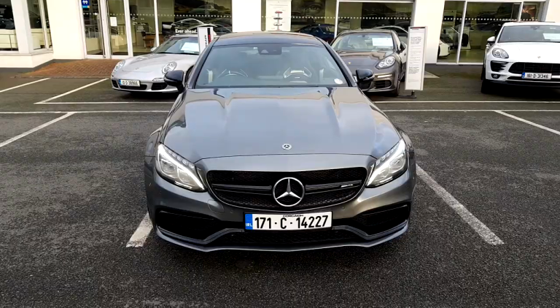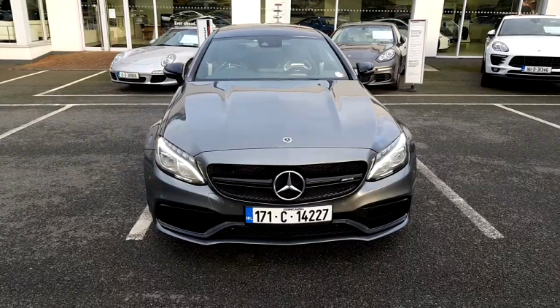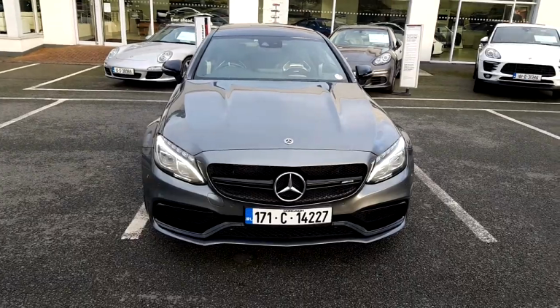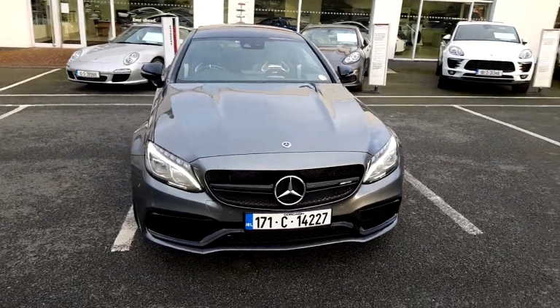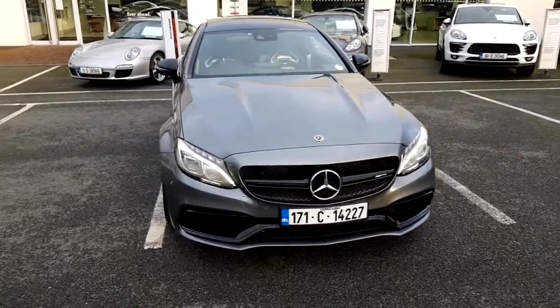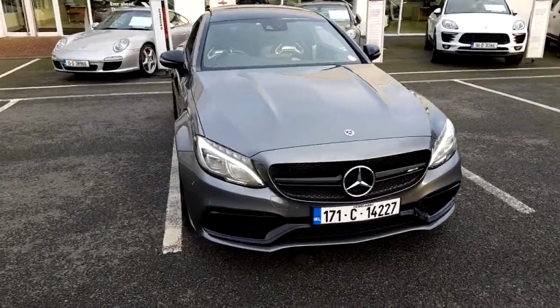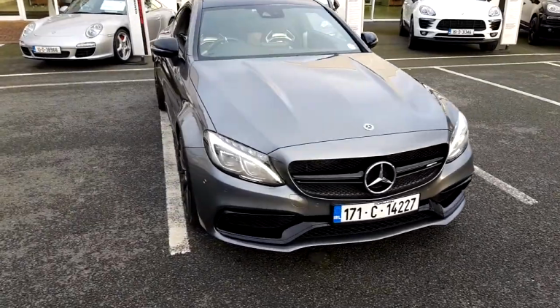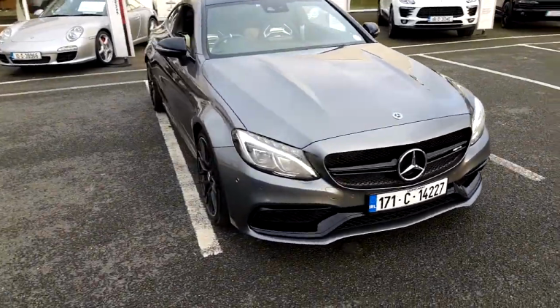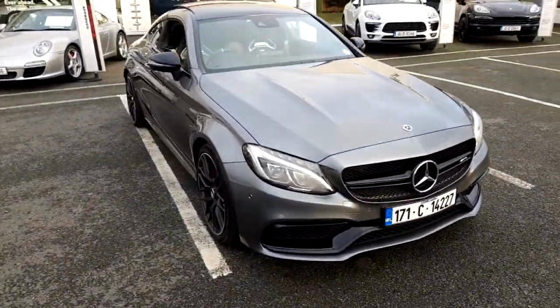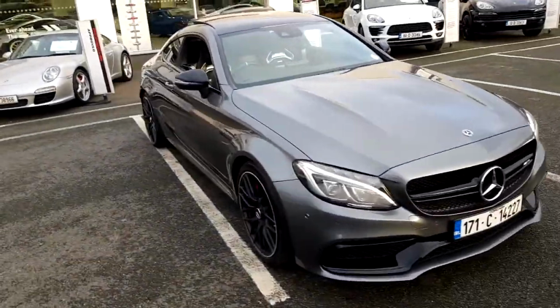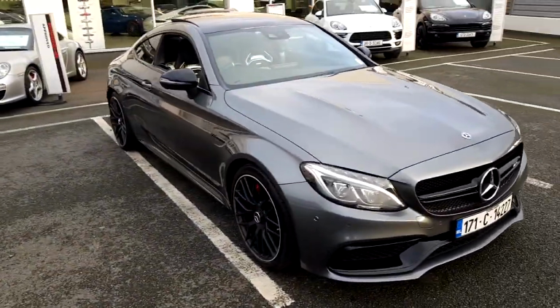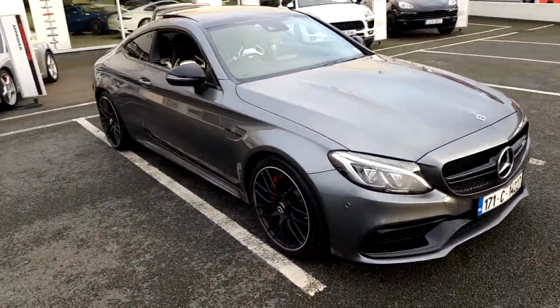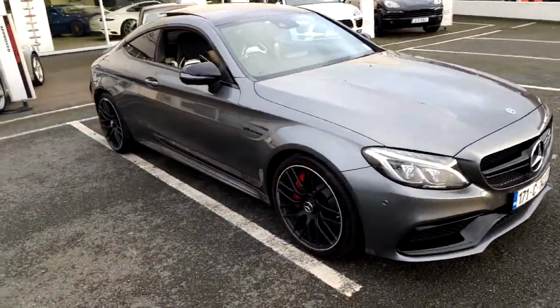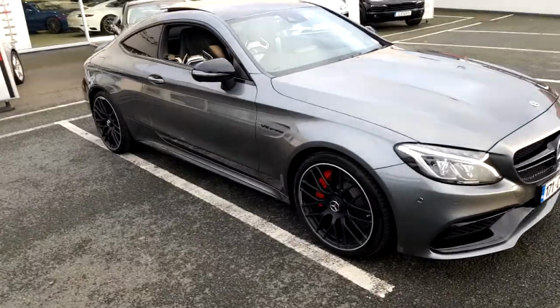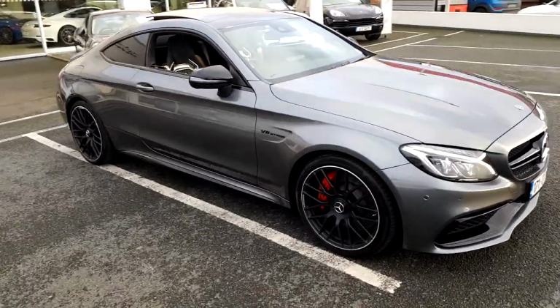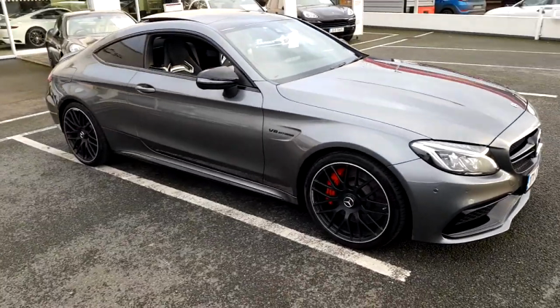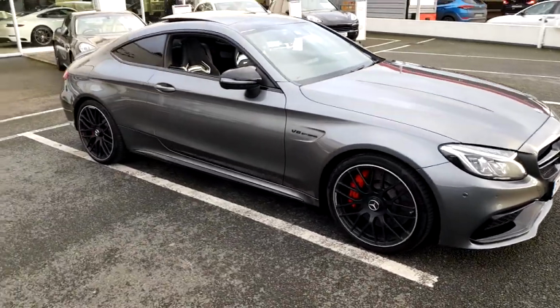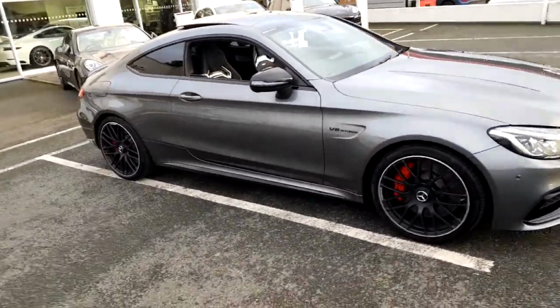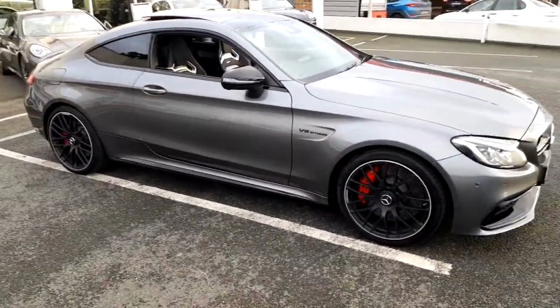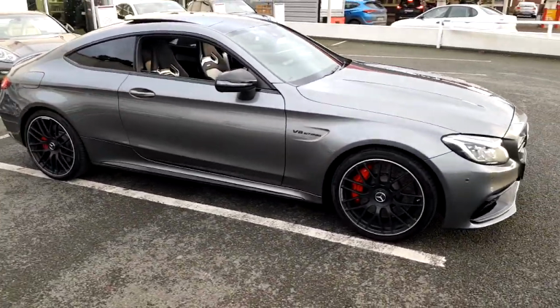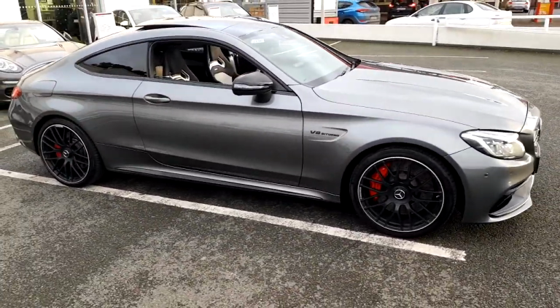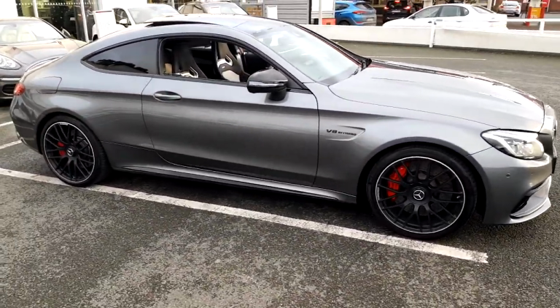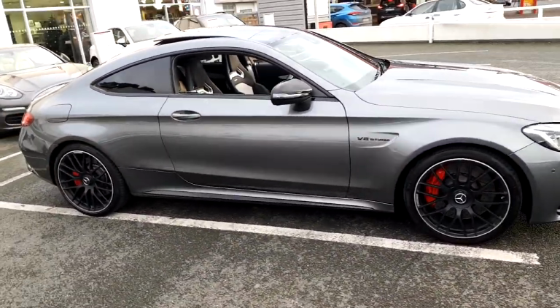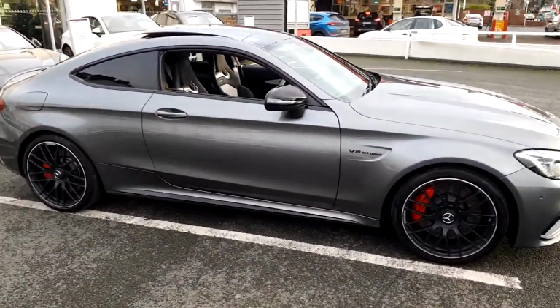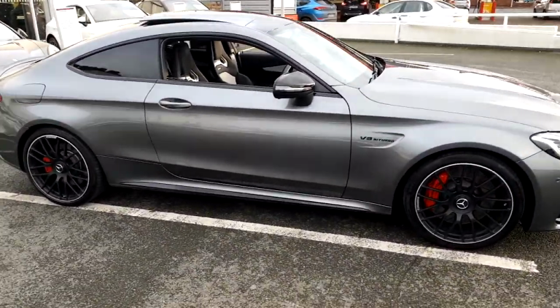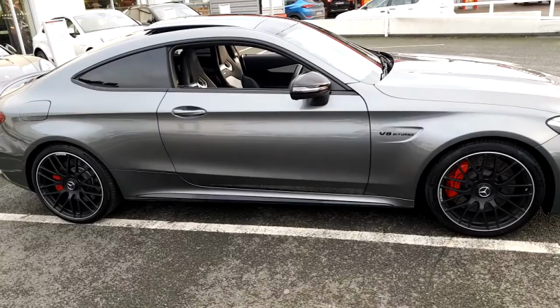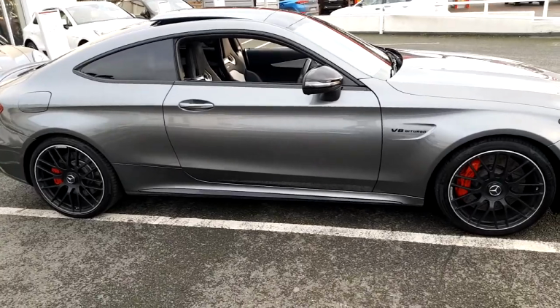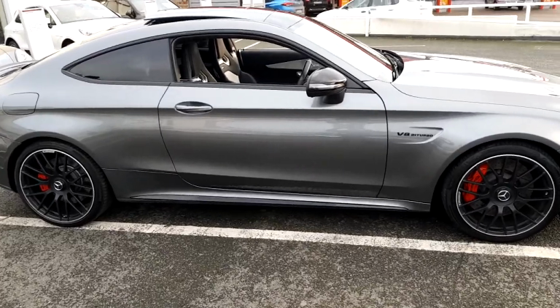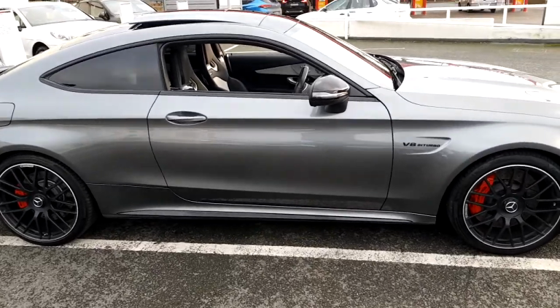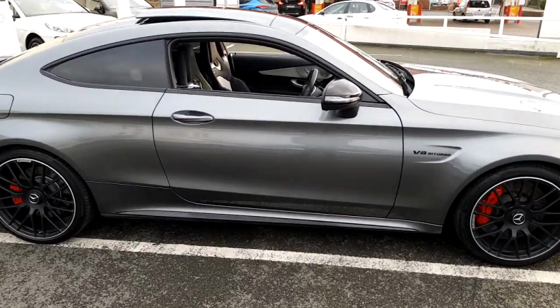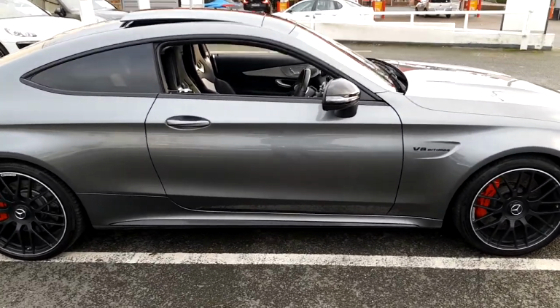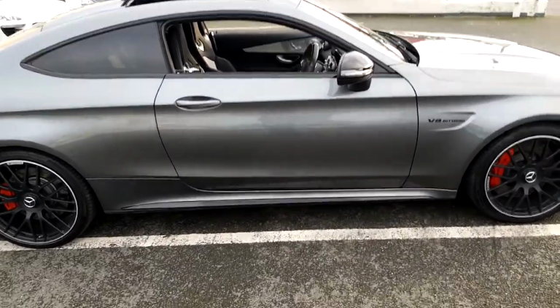Hi, it's Mark from Porsche Centre Dublin. Presented today is this very unusual part exchange — it is a 2017 Mercedes C63 S.